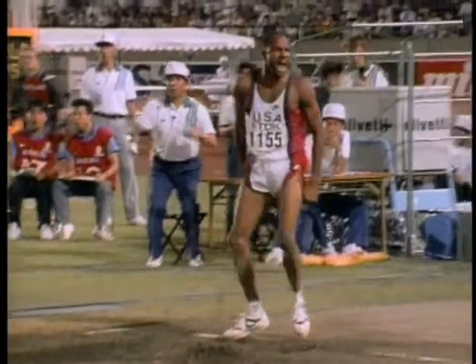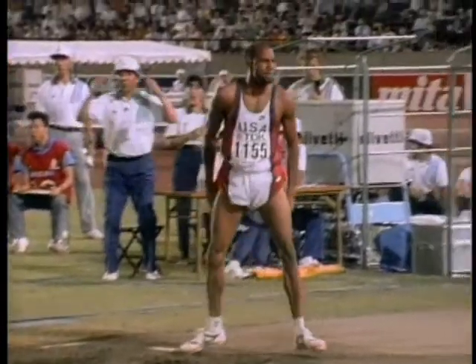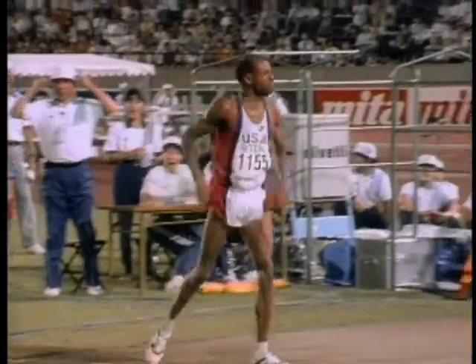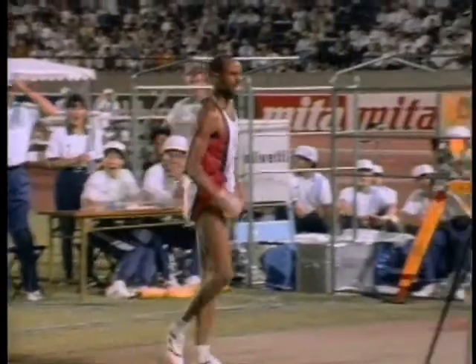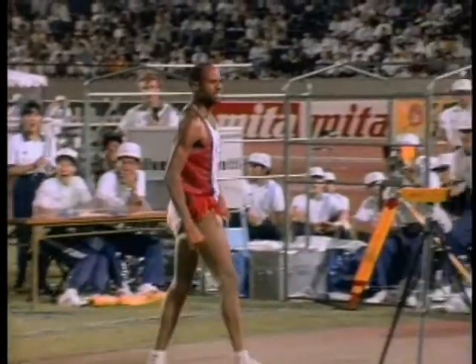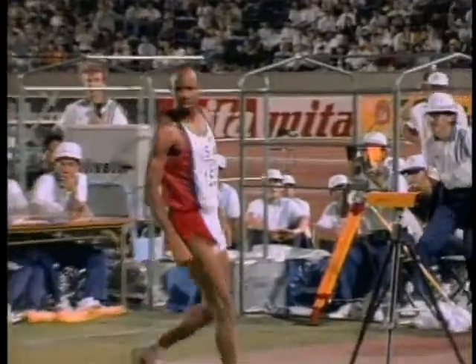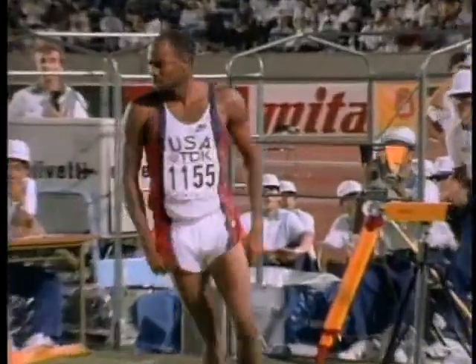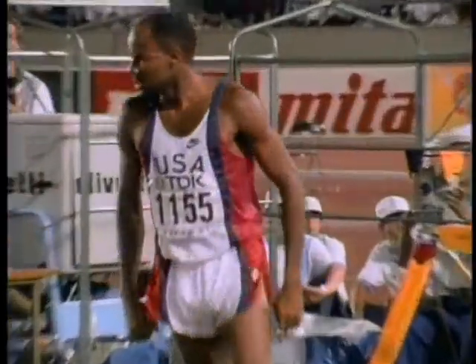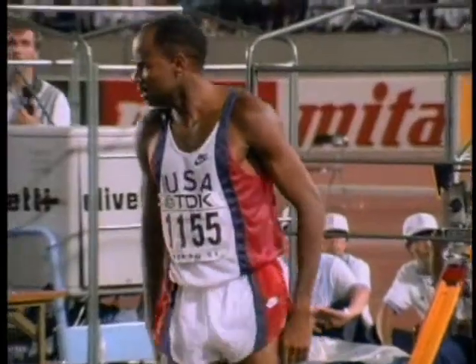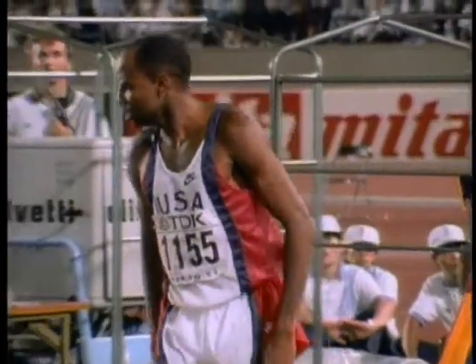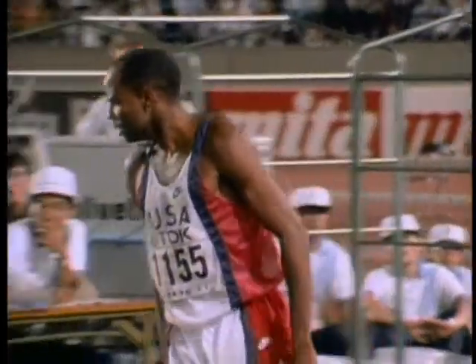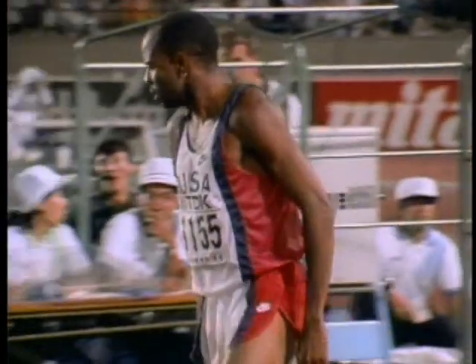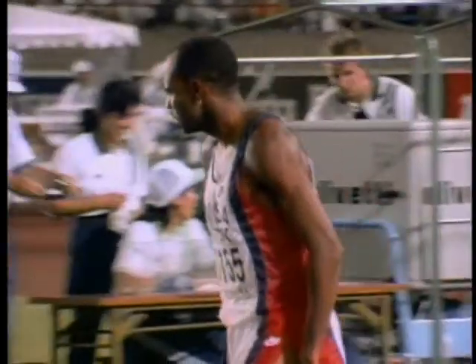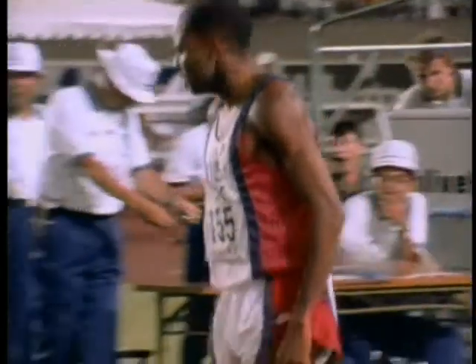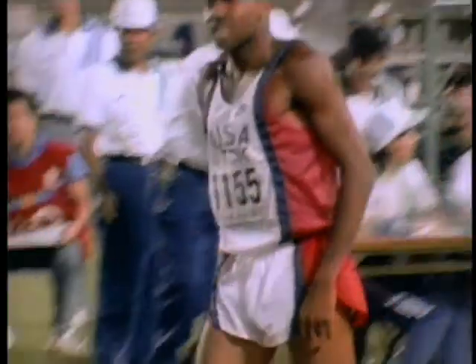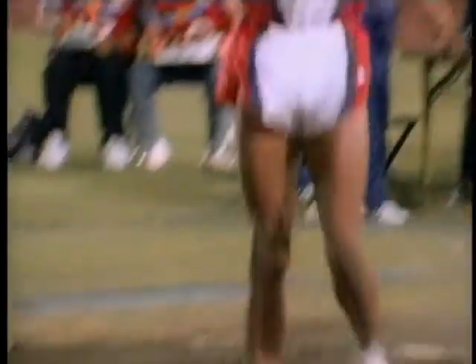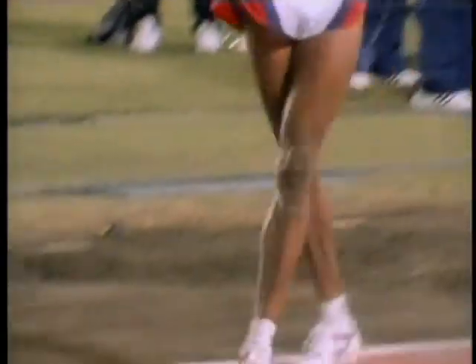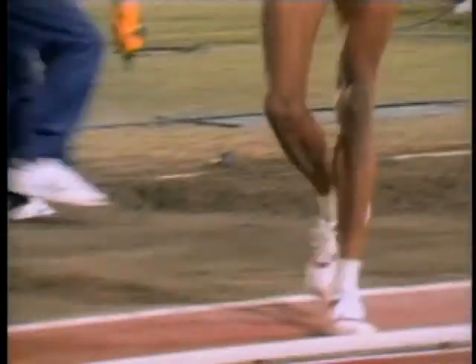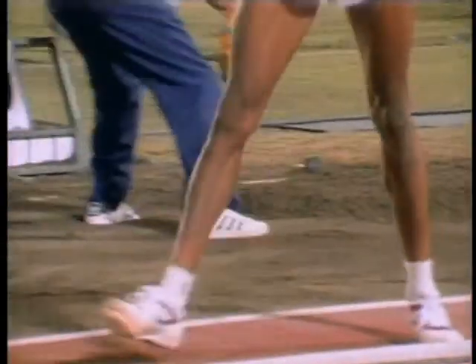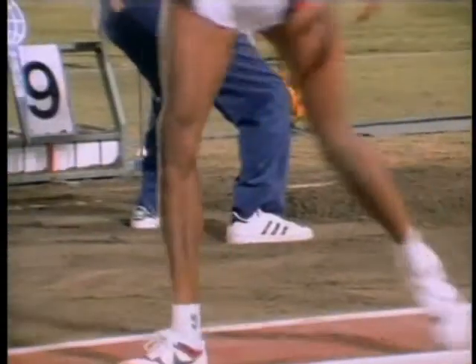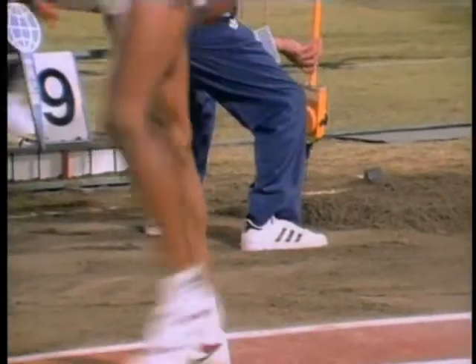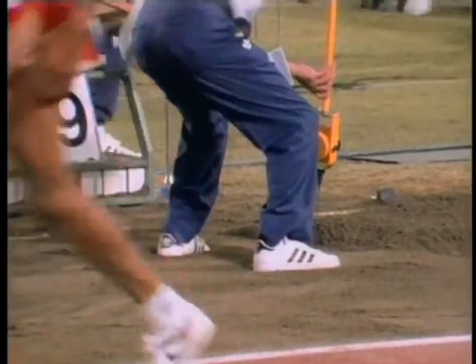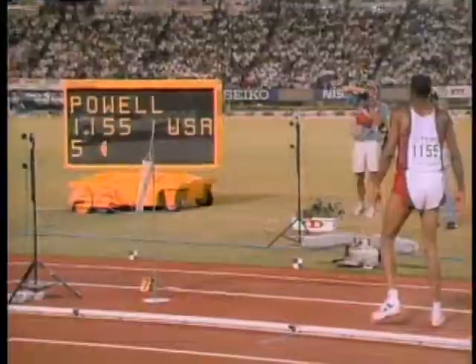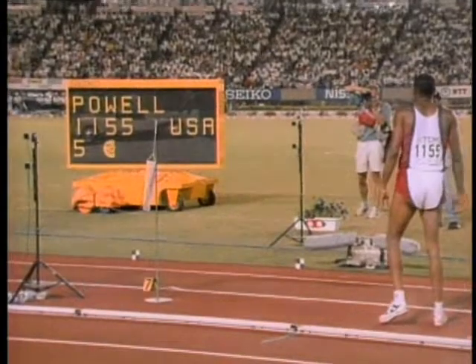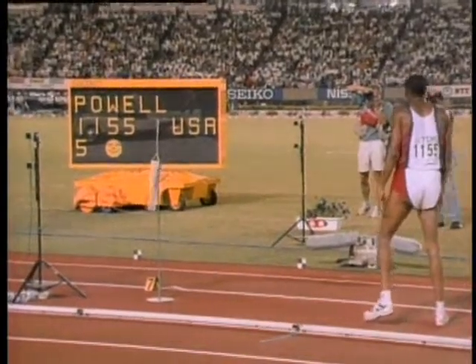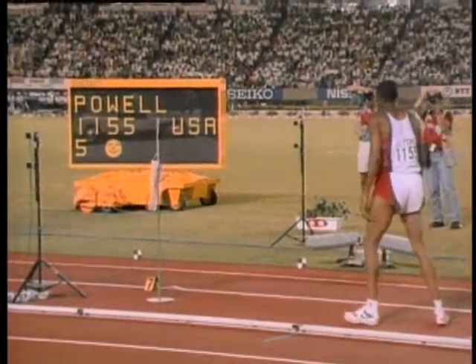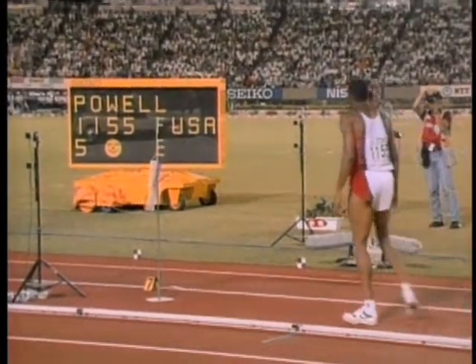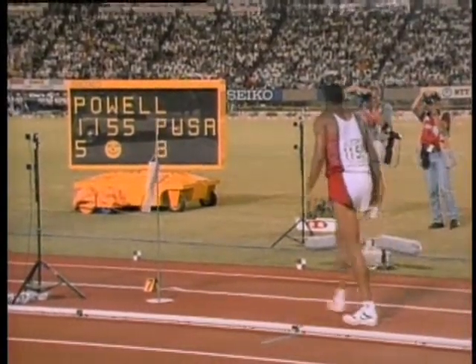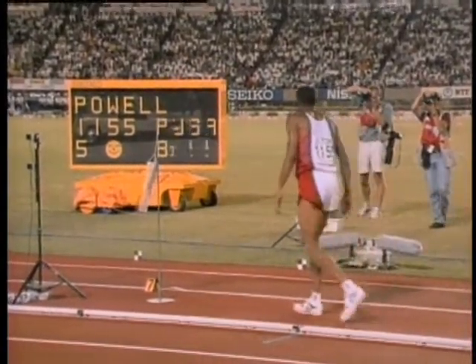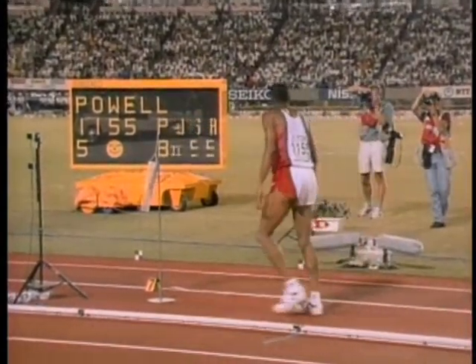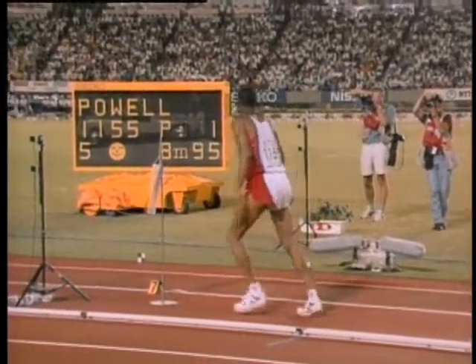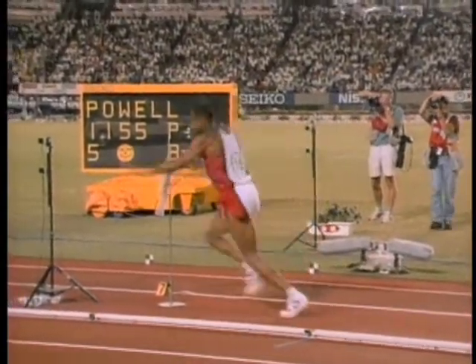When I came to the stadium, I knew I was going to break the world record. I had thought about it all night. I had visualized the whole jump. I had even visualized what I was going to do to the crowd after I made the jump. So I went there with a purpose.